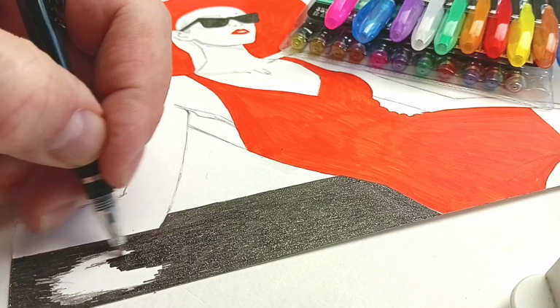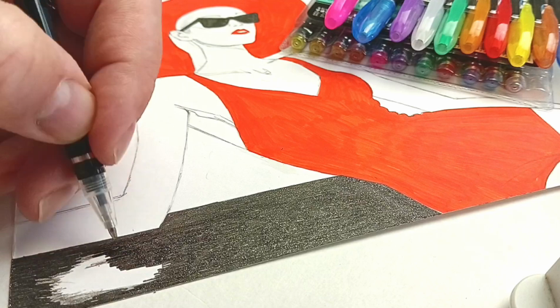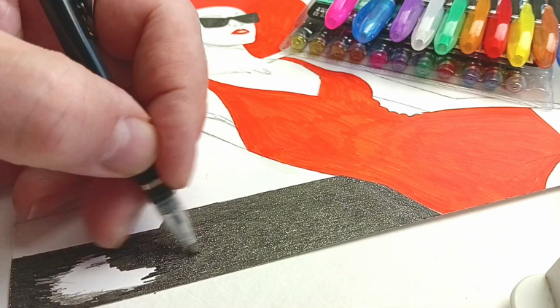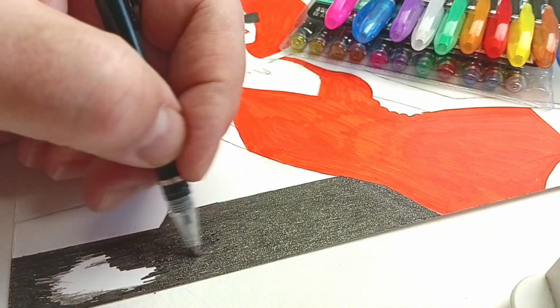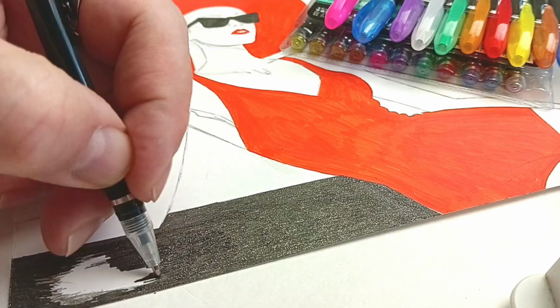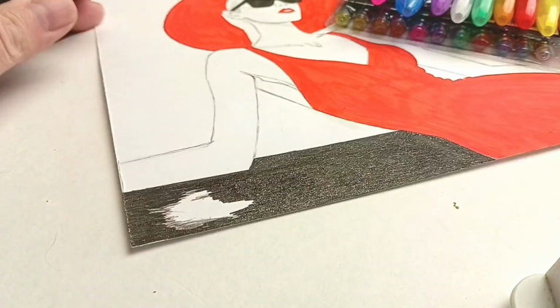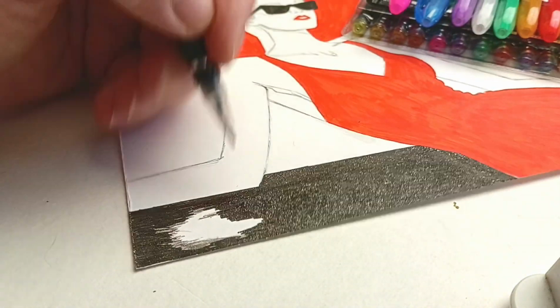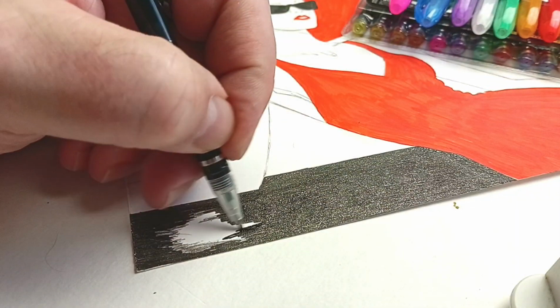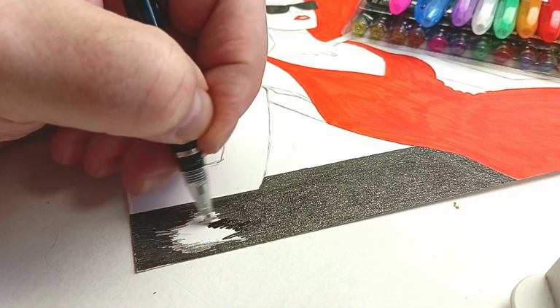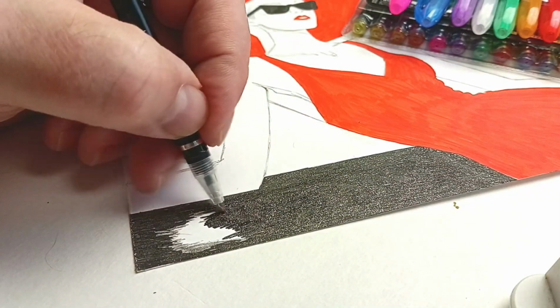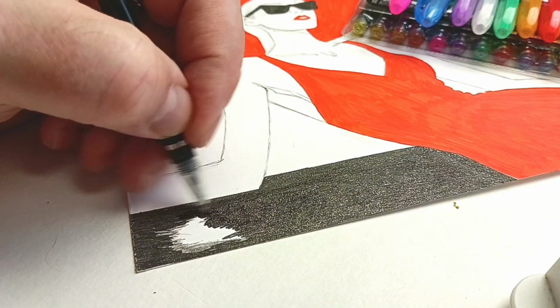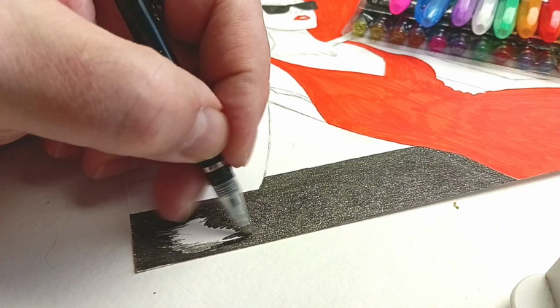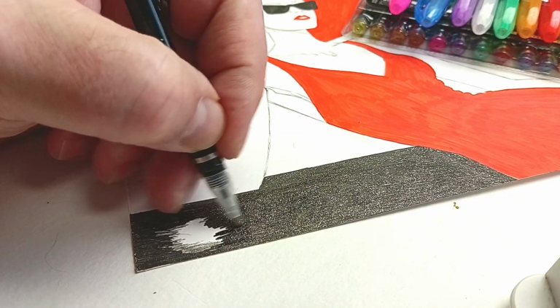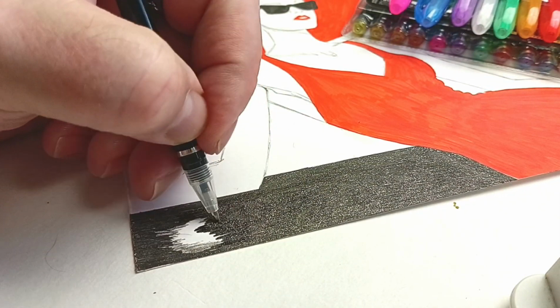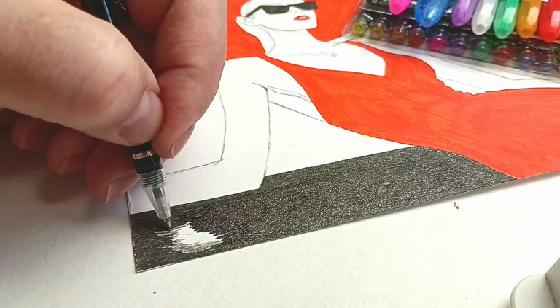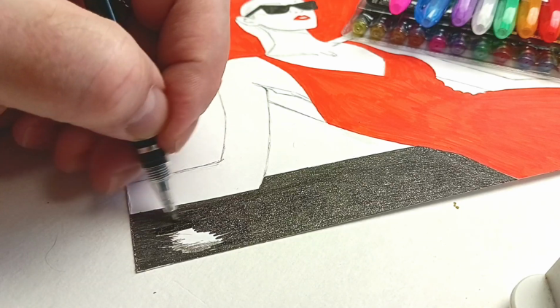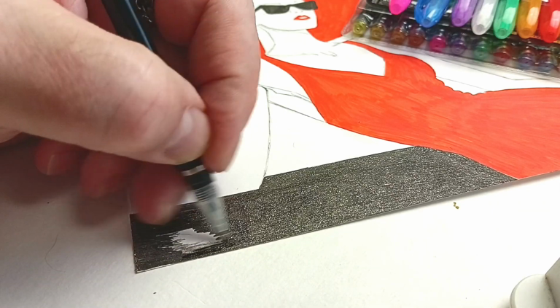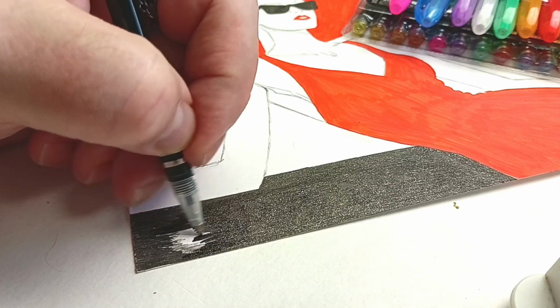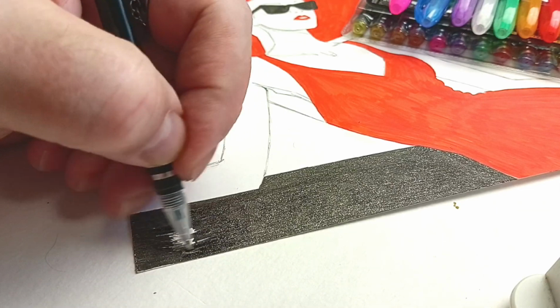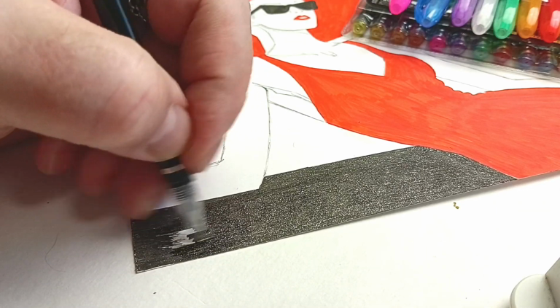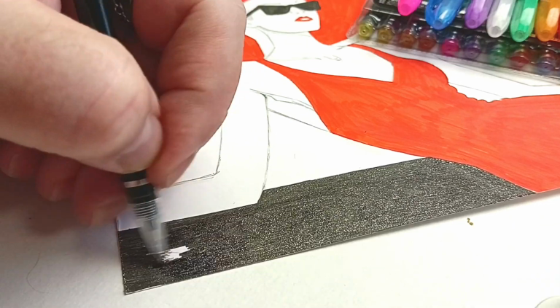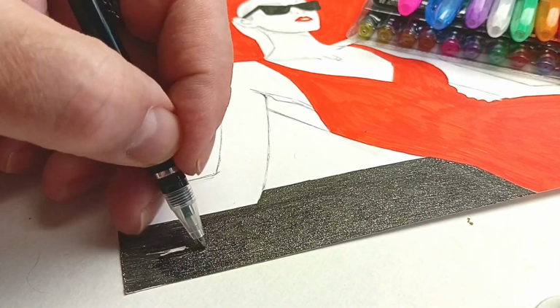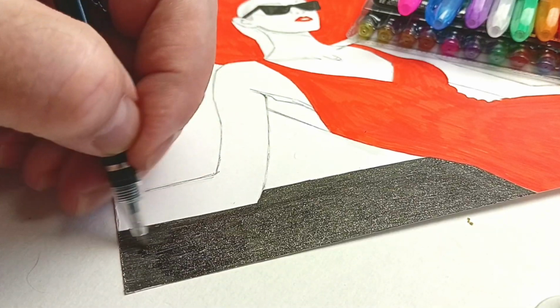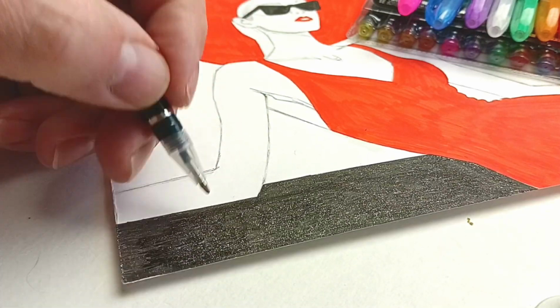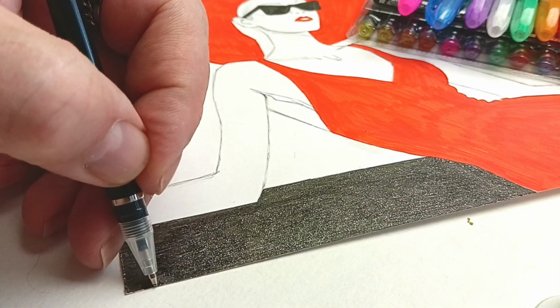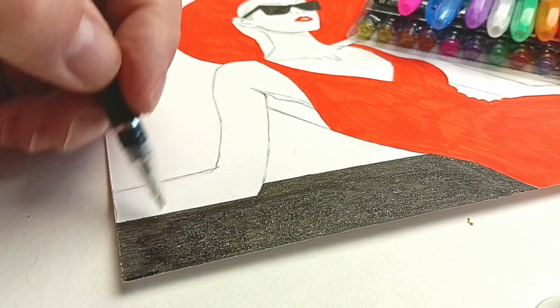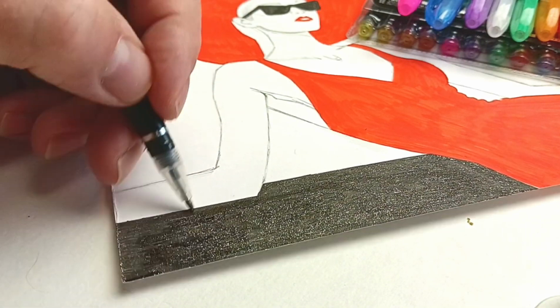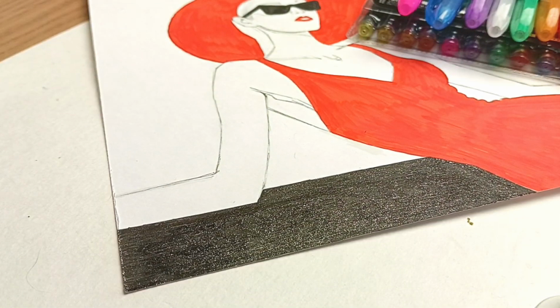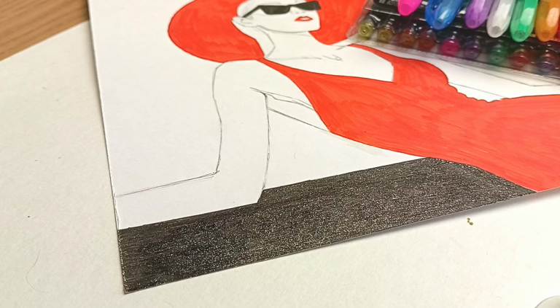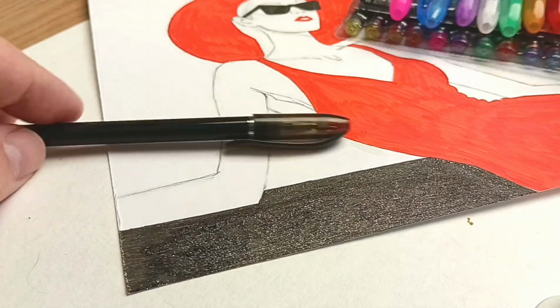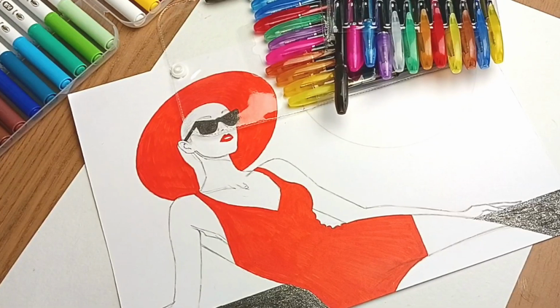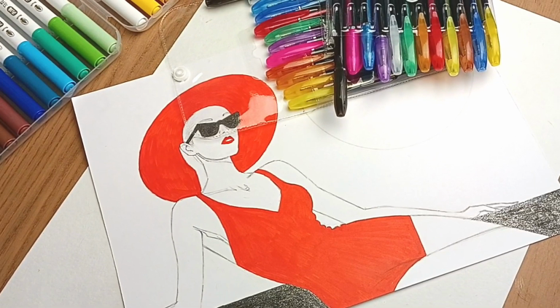So remember, if you're an illustrator, buying individual pens is the way to go. It saves you the hassle of running out of the exact color you need. And I hope you enjoy creating your own beautiful illustrations.